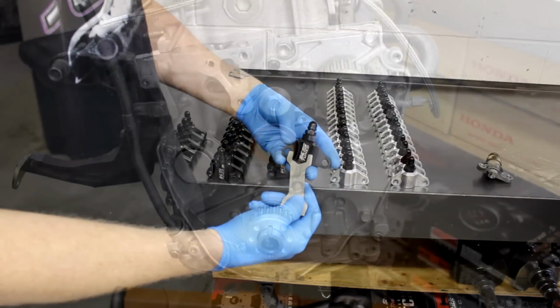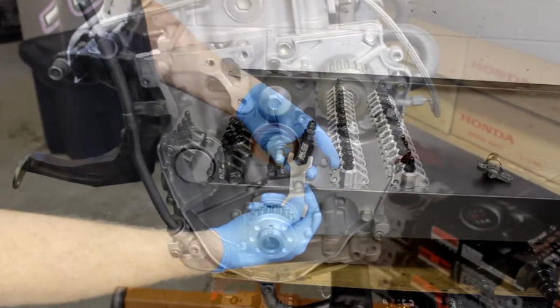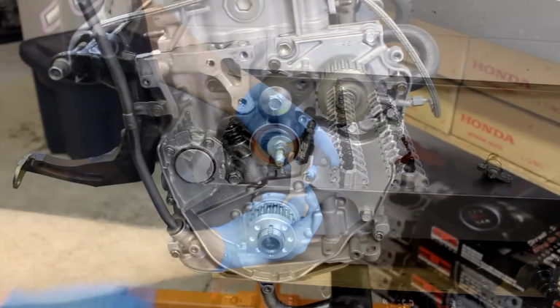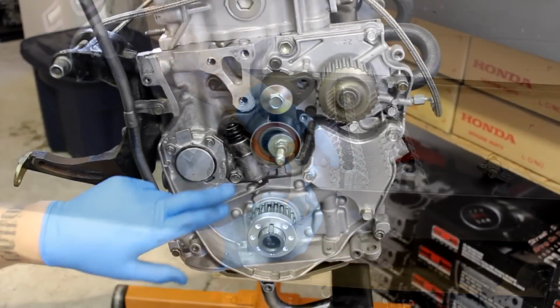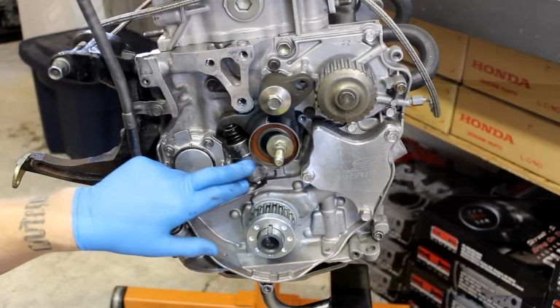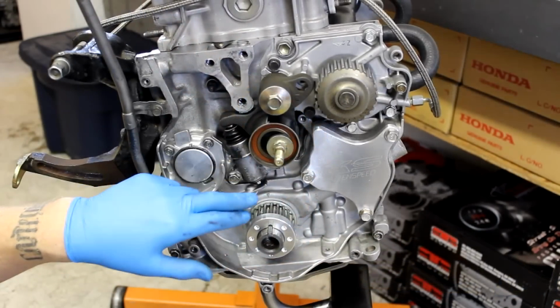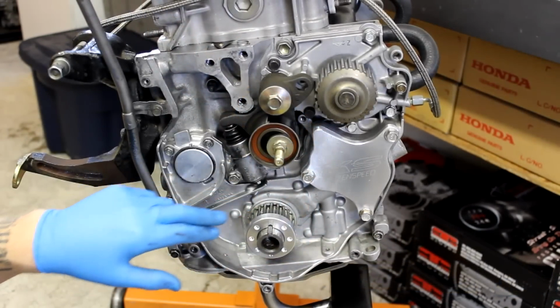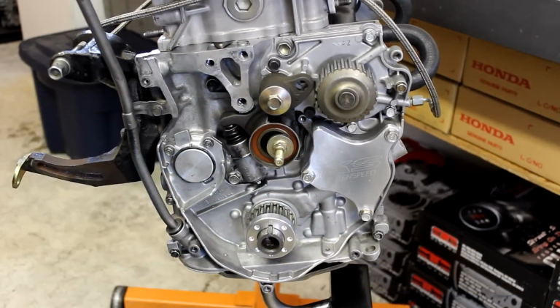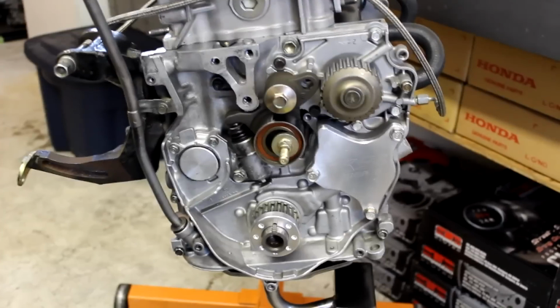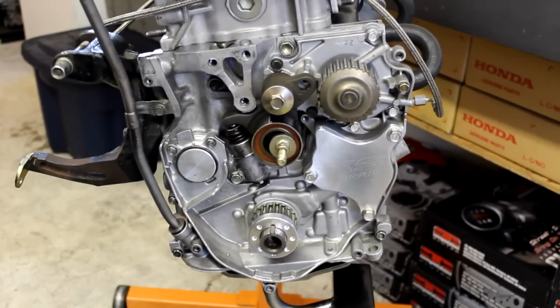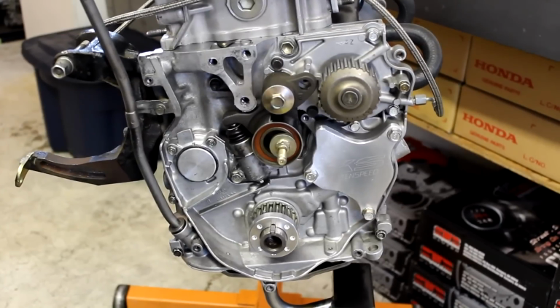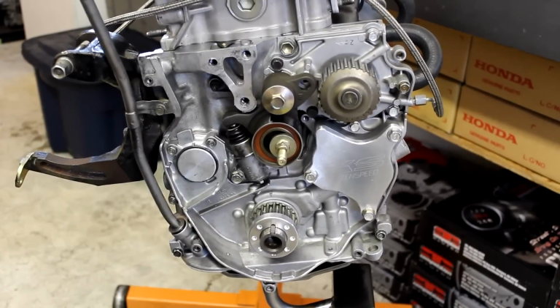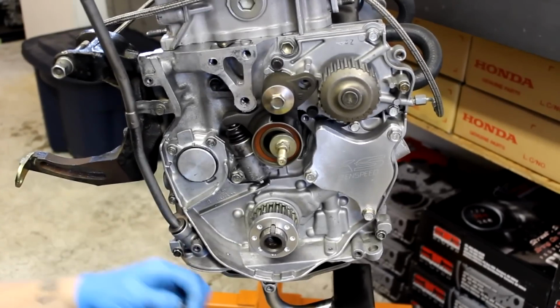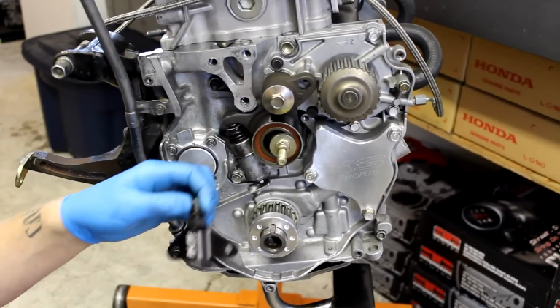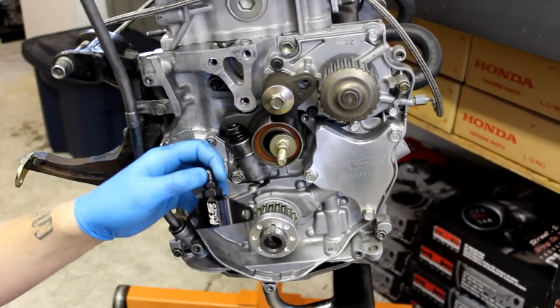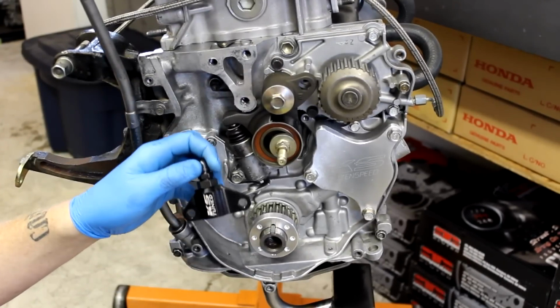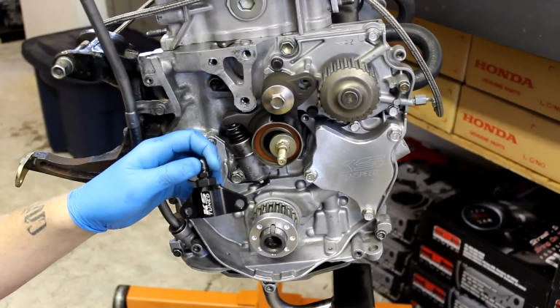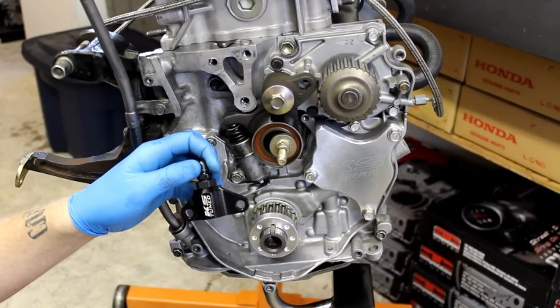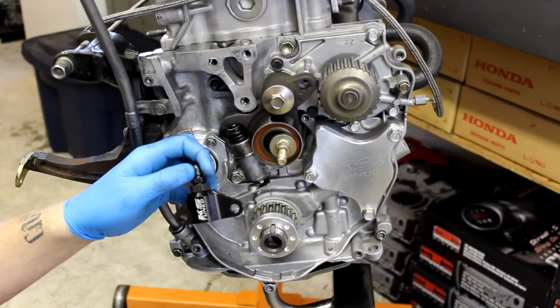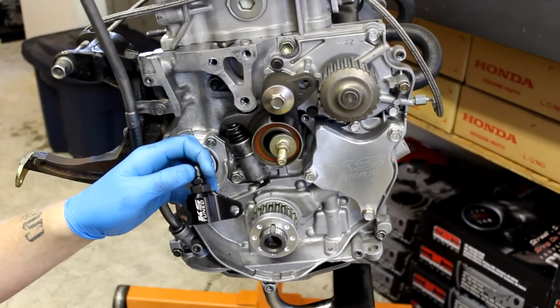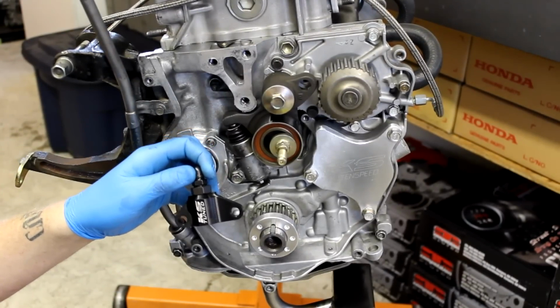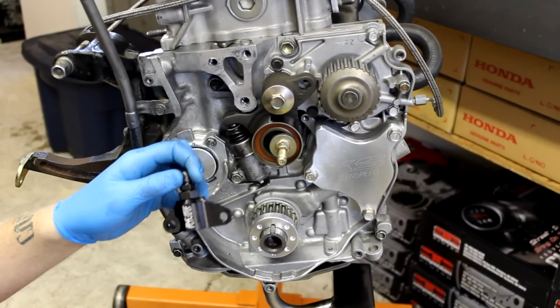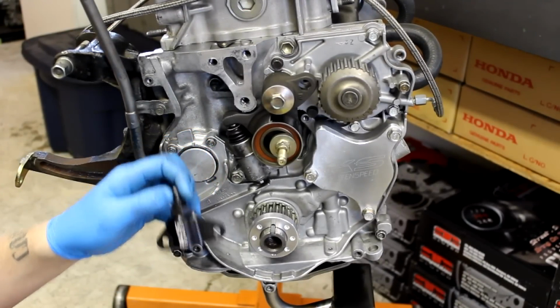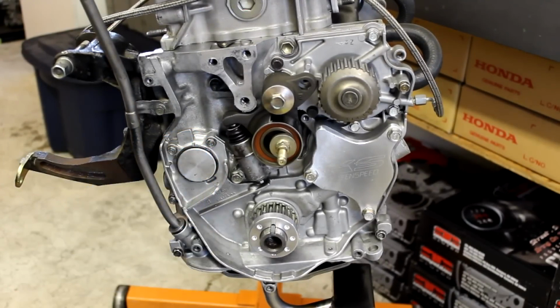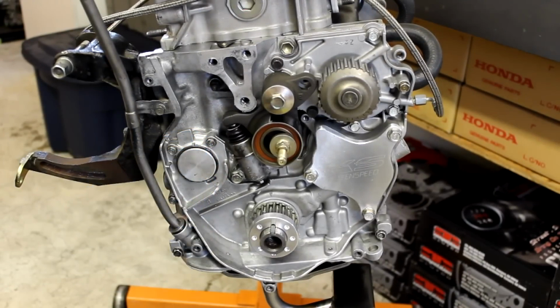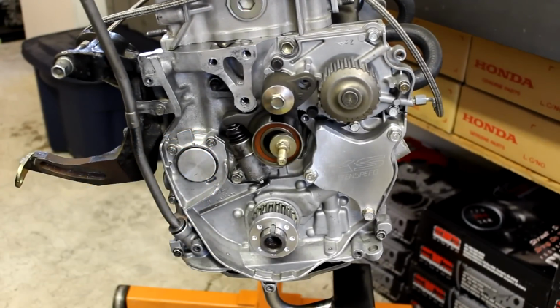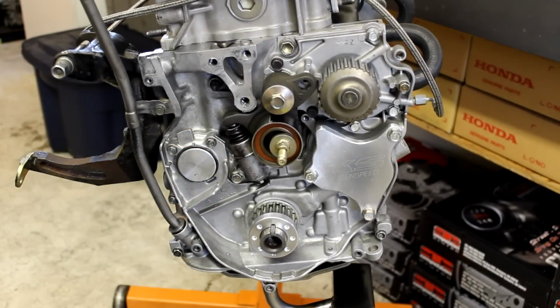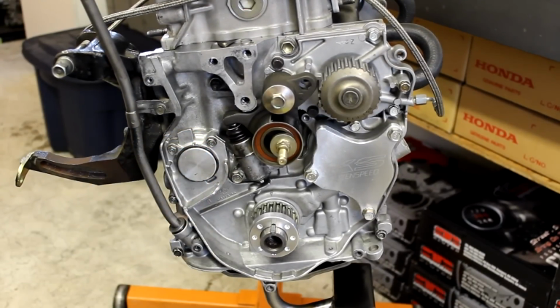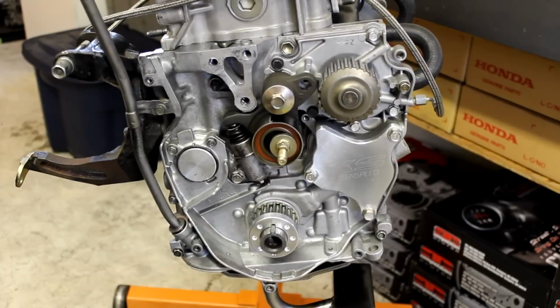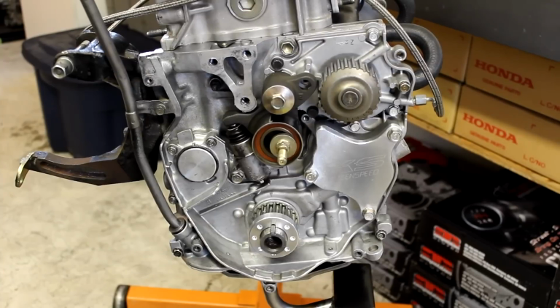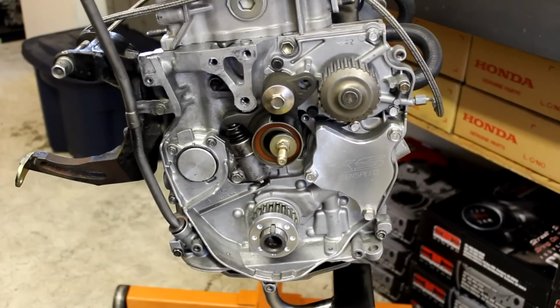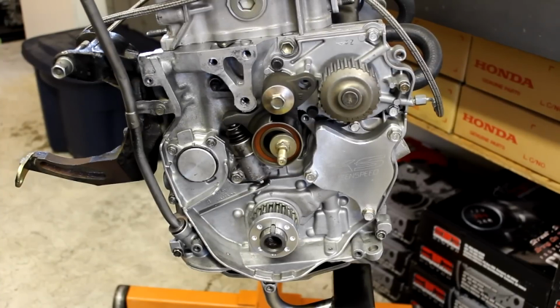I'm going to go ahead and remove this timing tensioner and then install our manual tensioner right here in front of you, so you can see how easy it is to install.